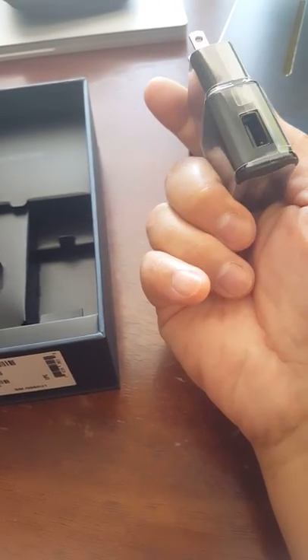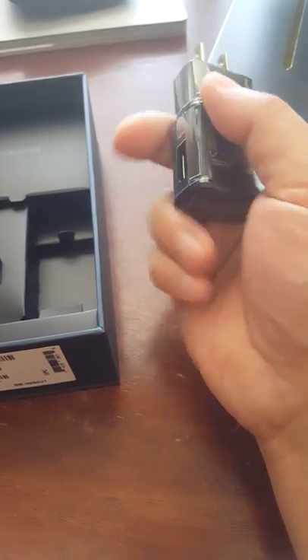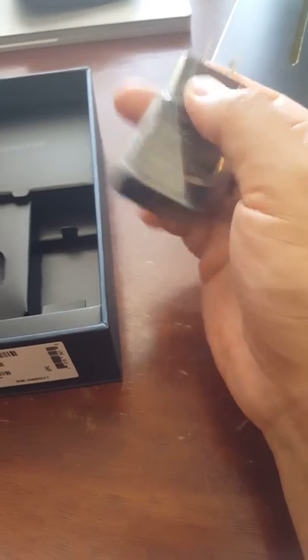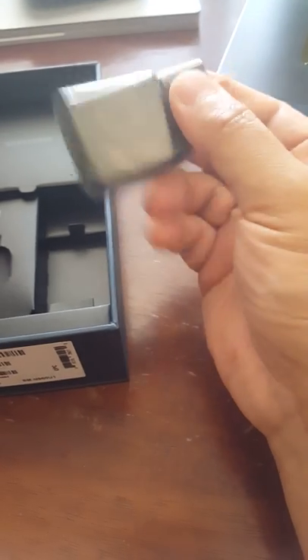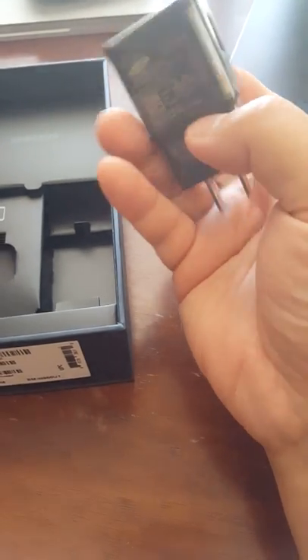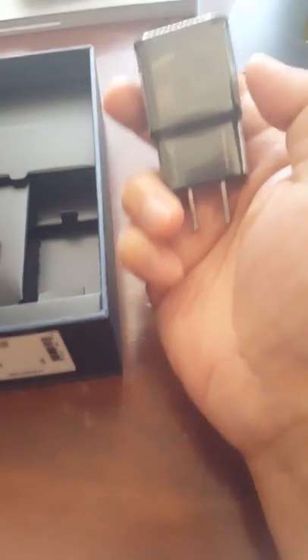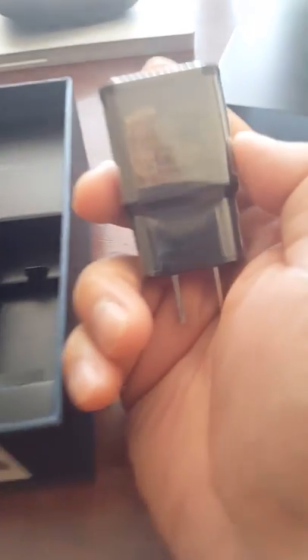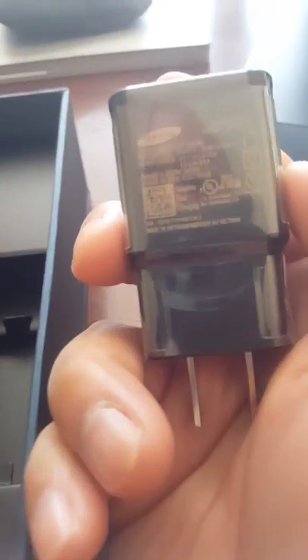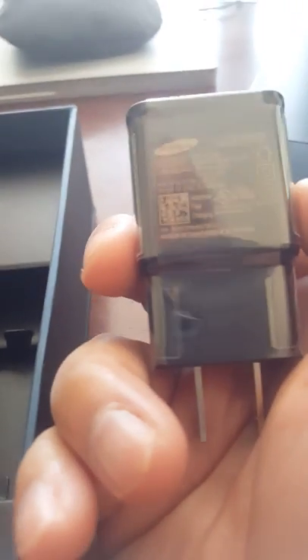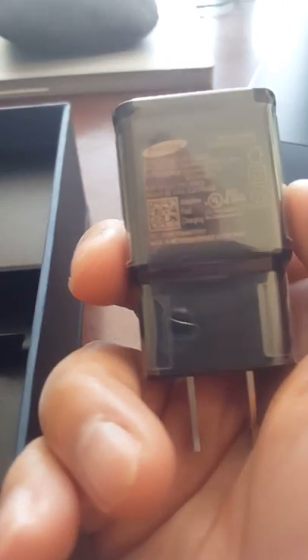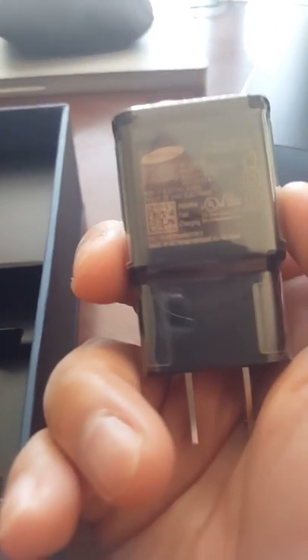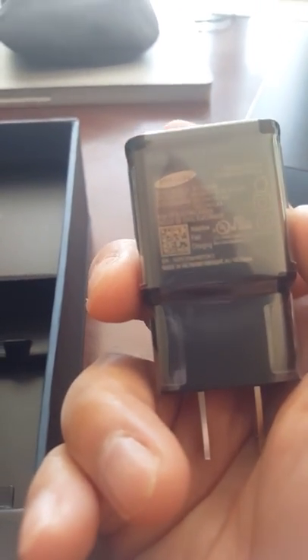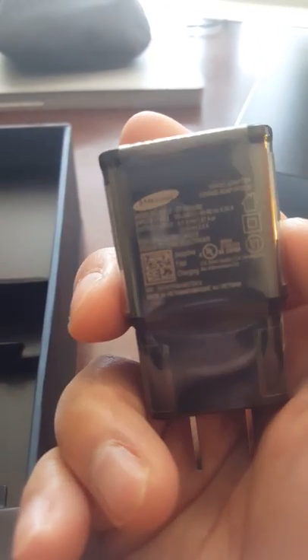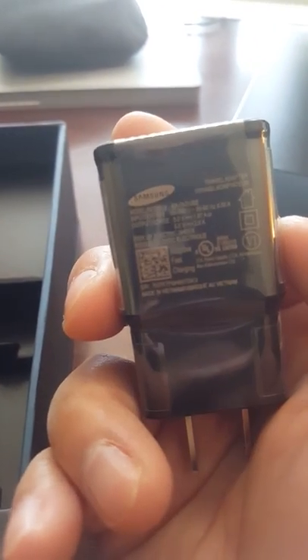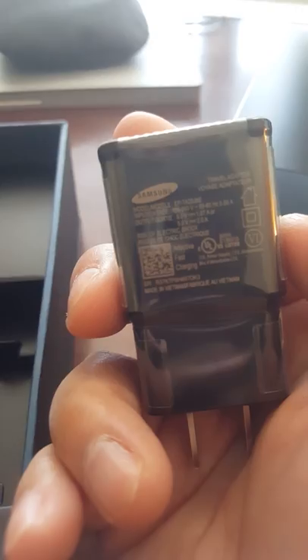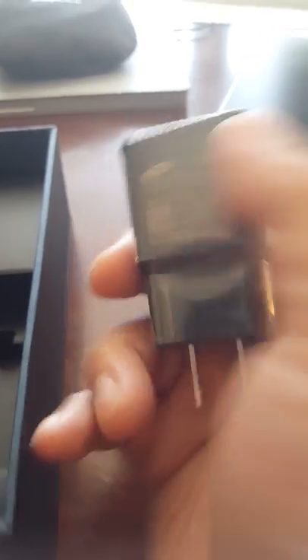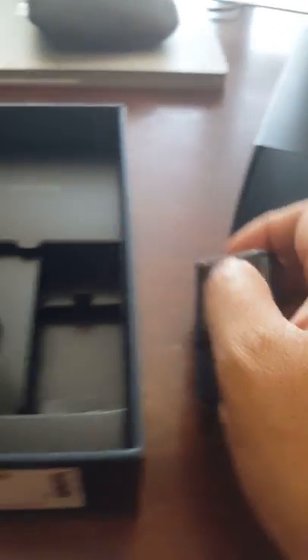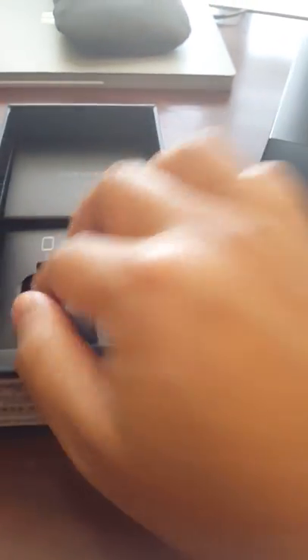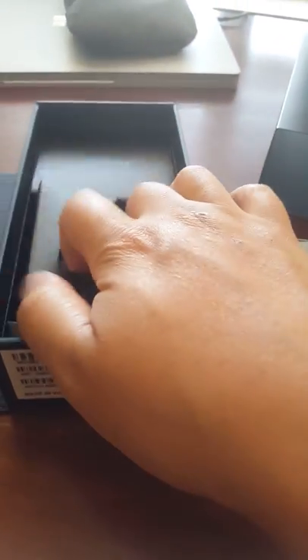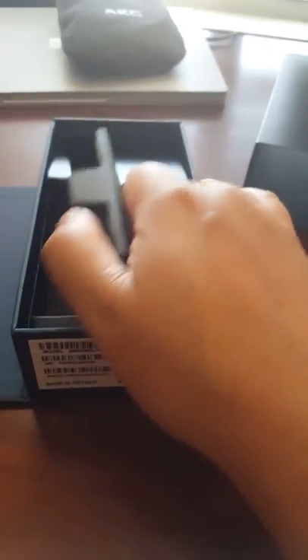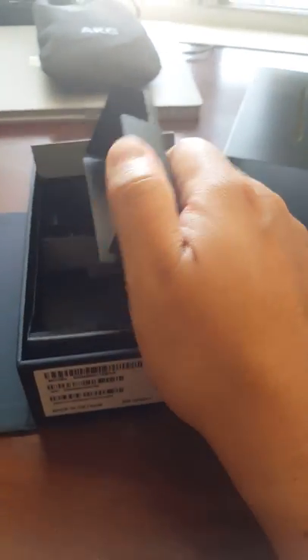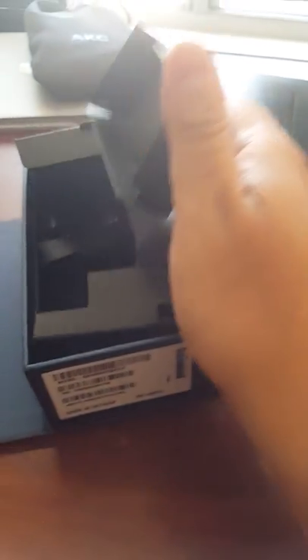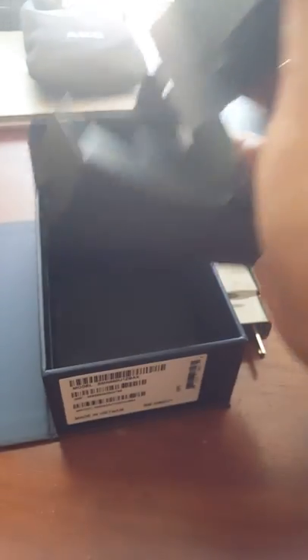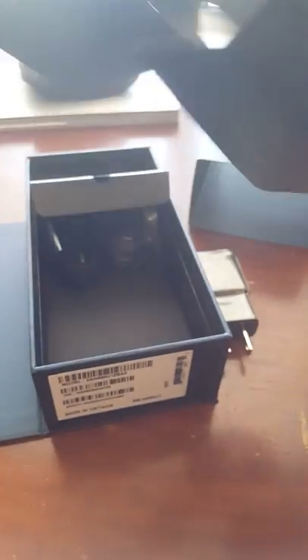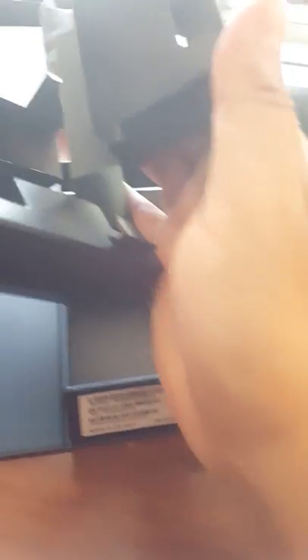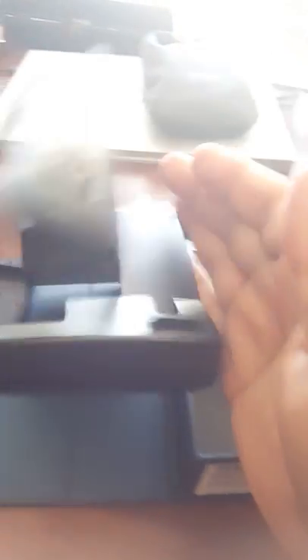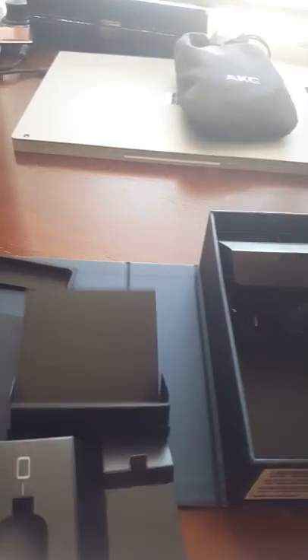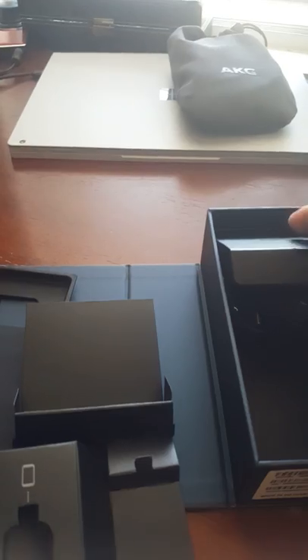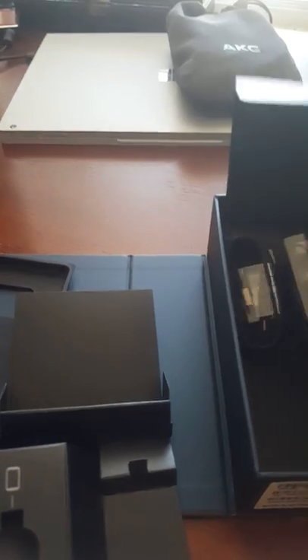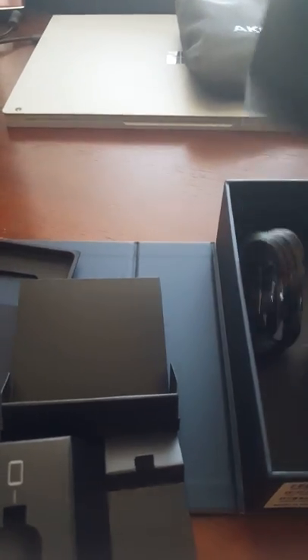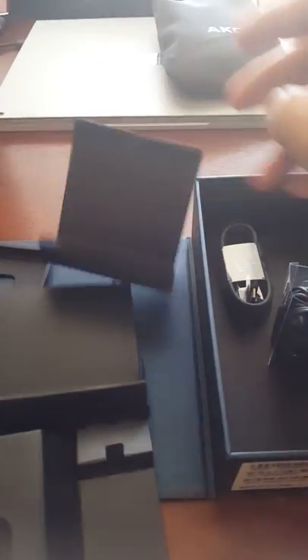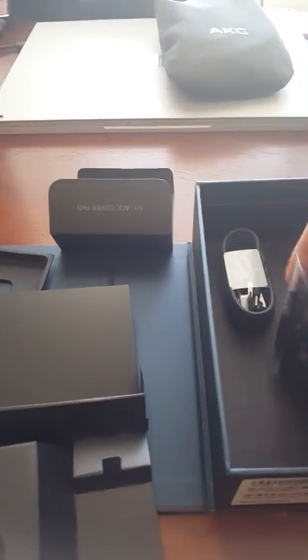There's the new USB. Let's see how many amperage they give us on this one — two amps. Junk, junk.